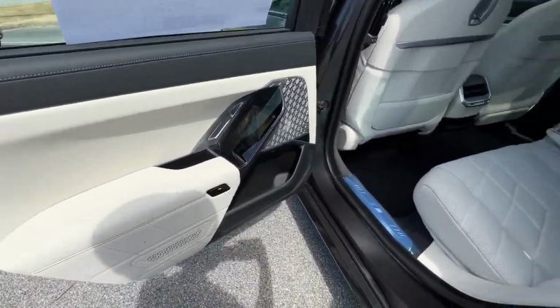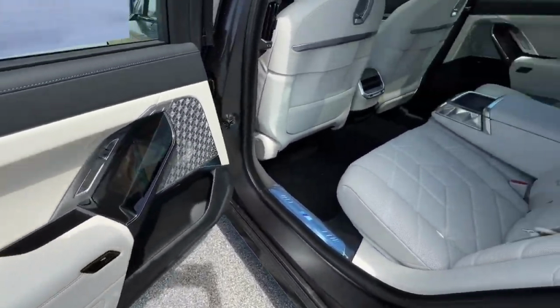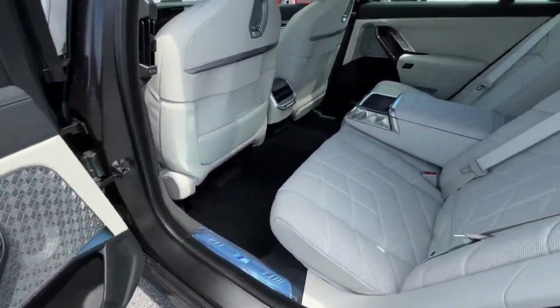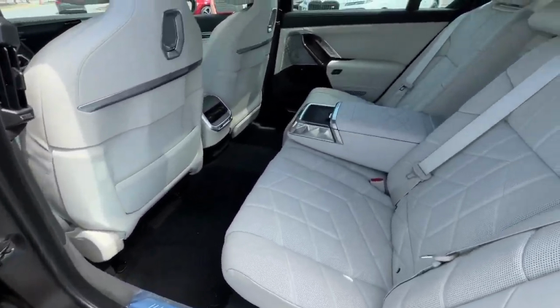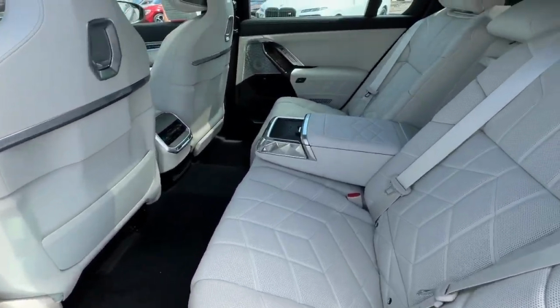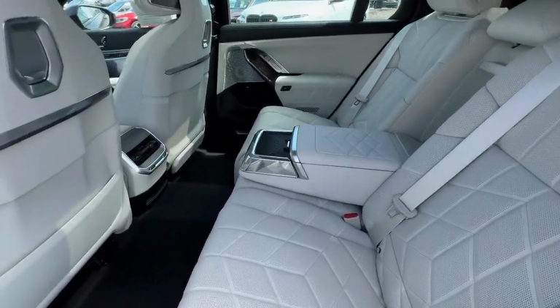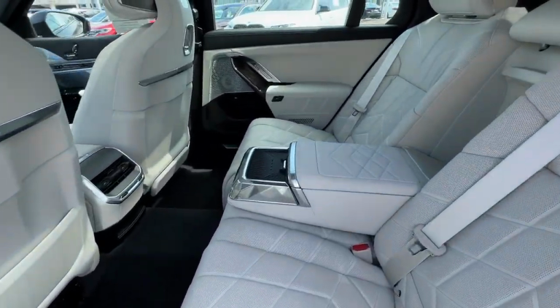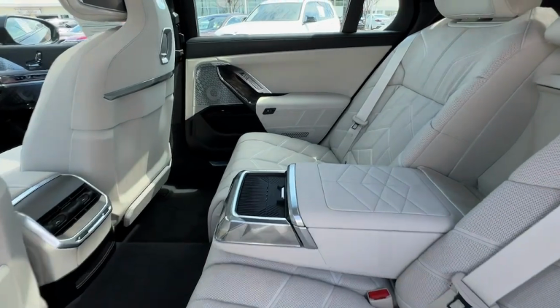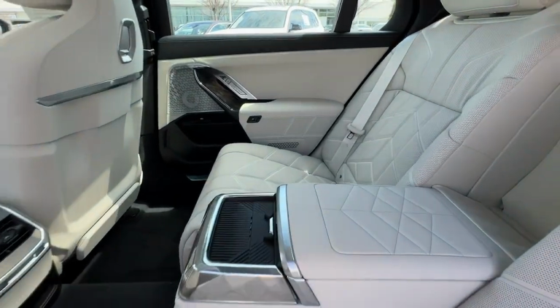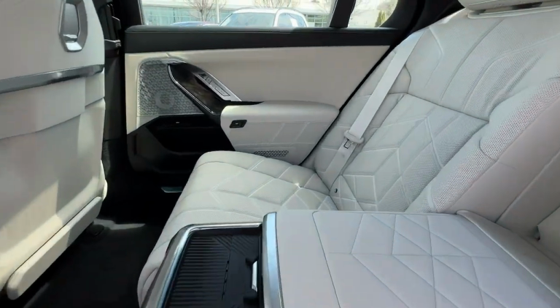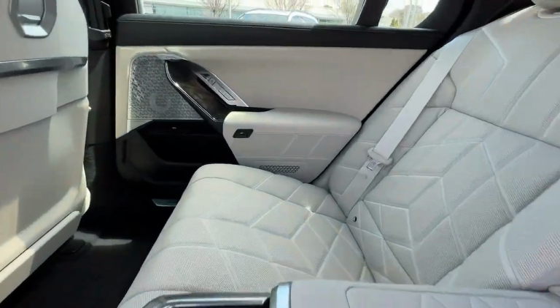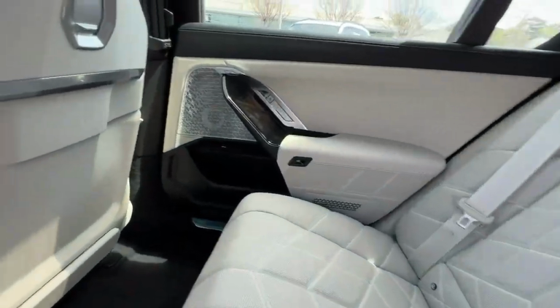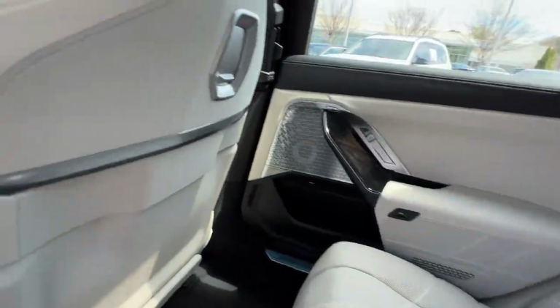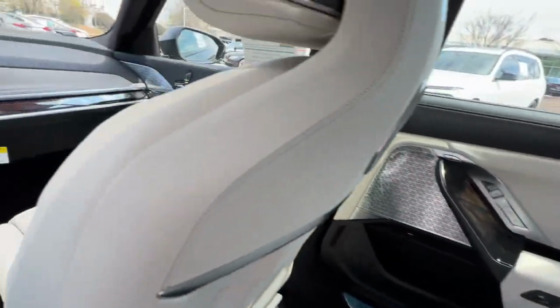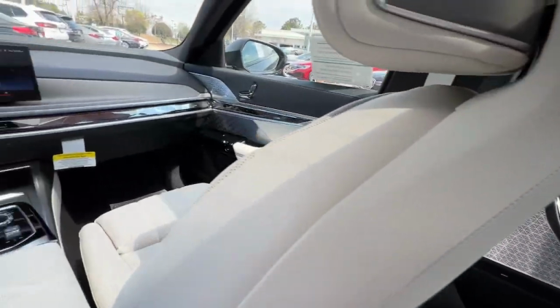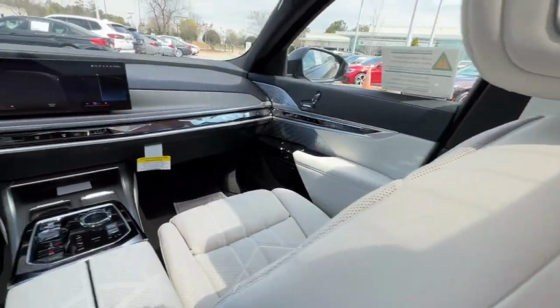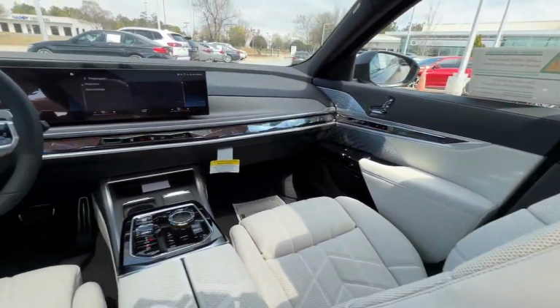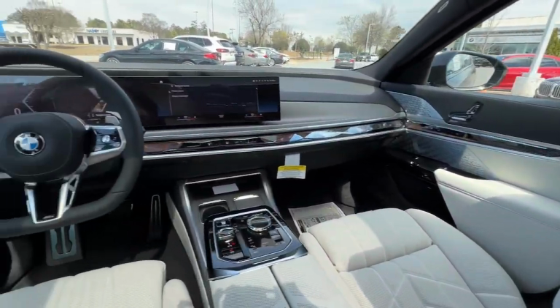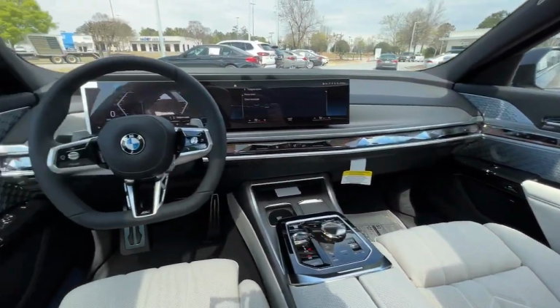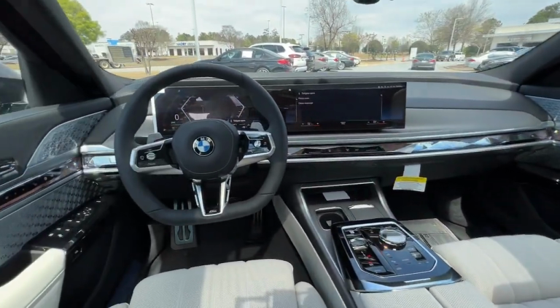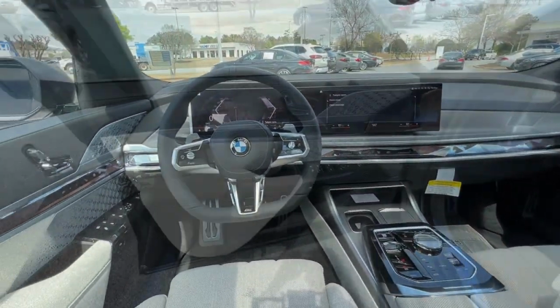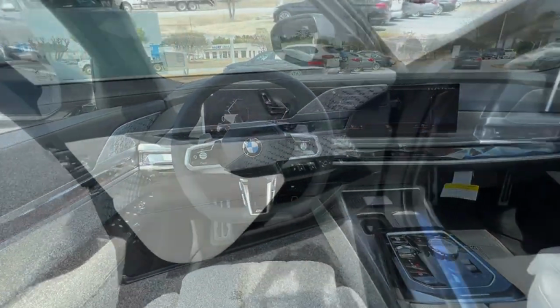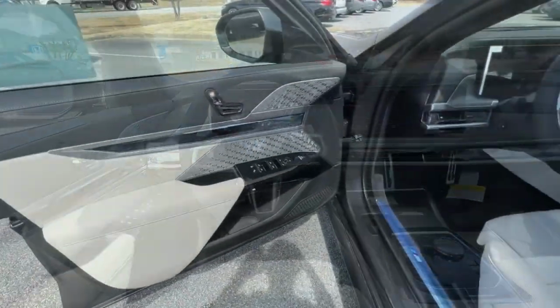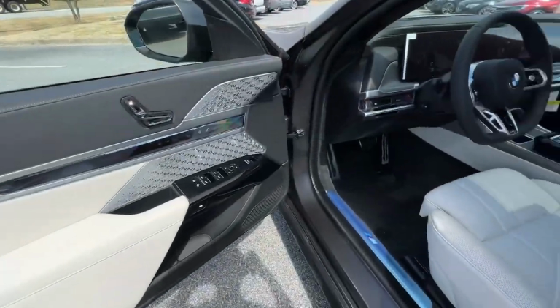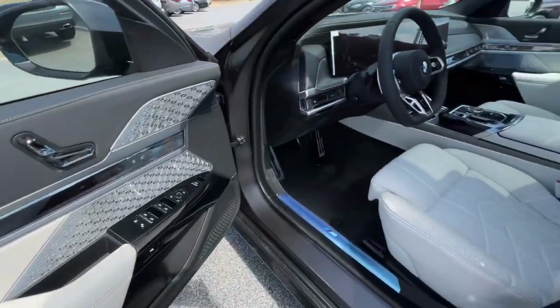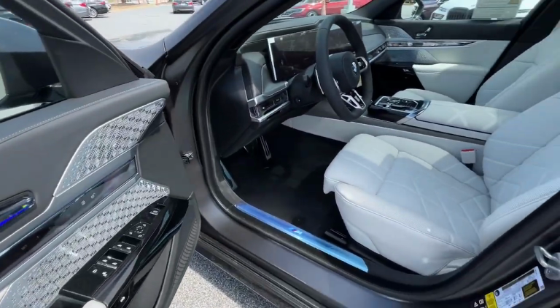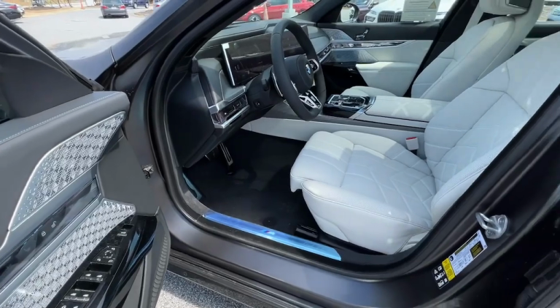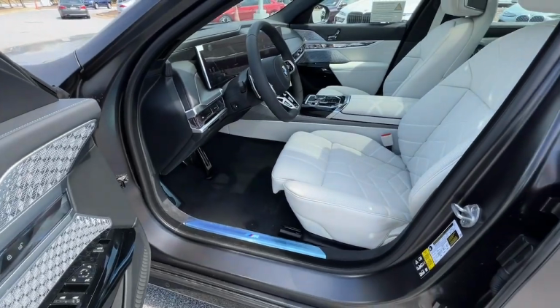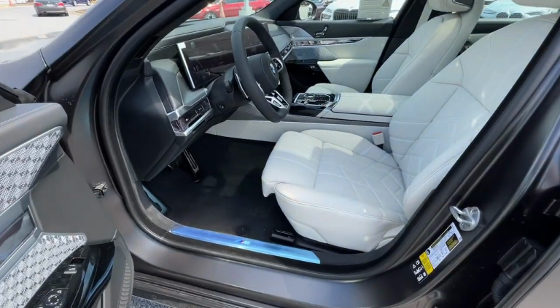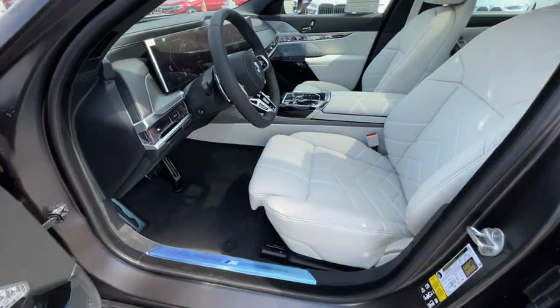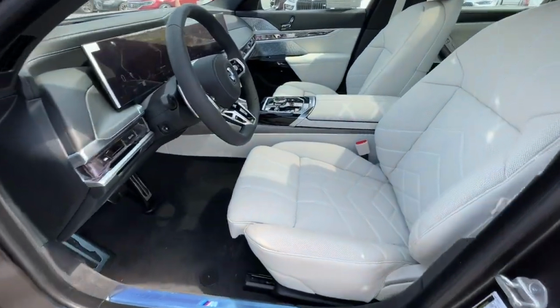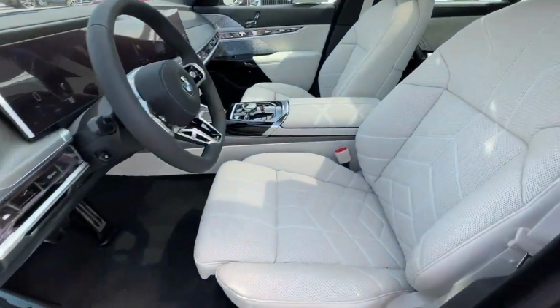Hands-free liftgate, sun moonroof, backup camera, power passenger seat, heated rear seat. Feel the satisfaction that comes from optimizing your driving pleasure.